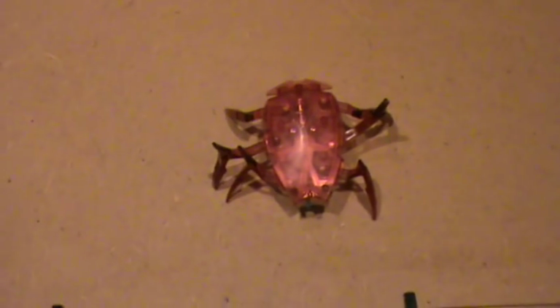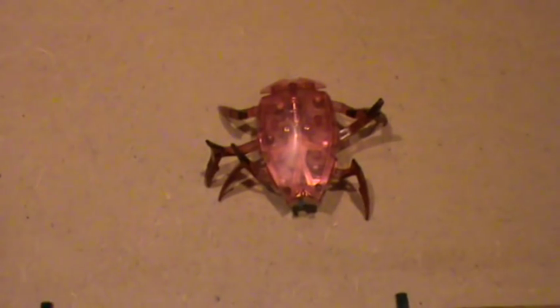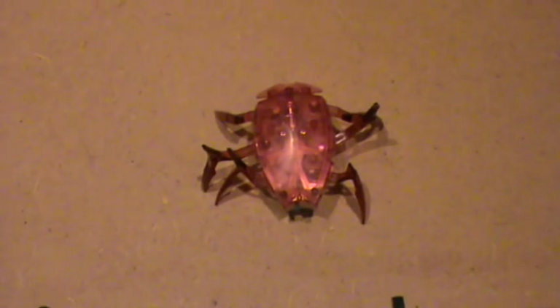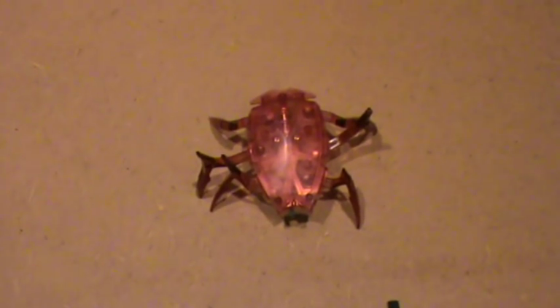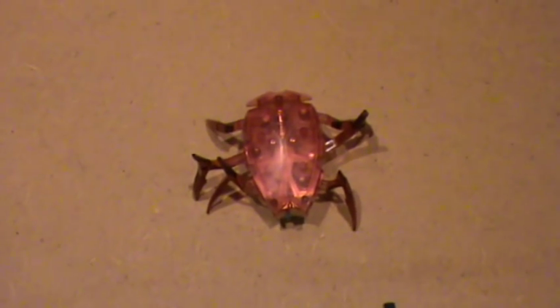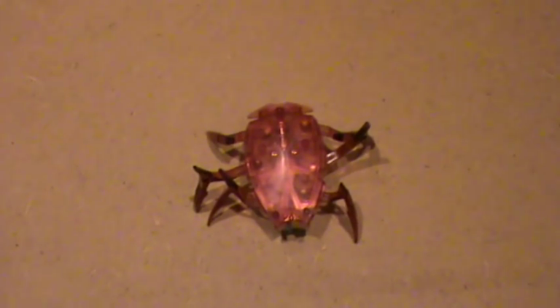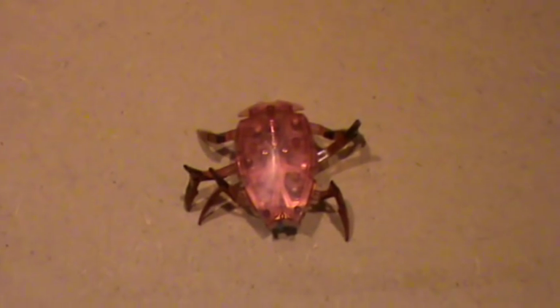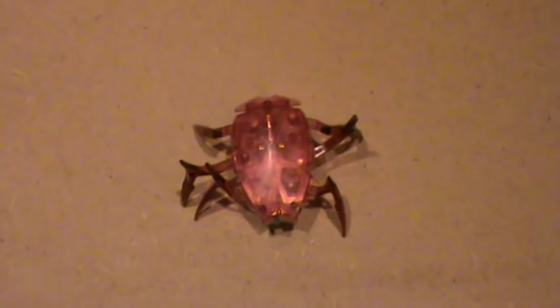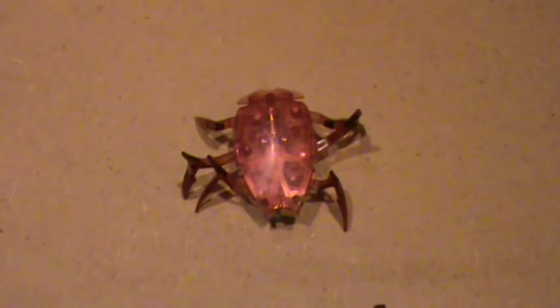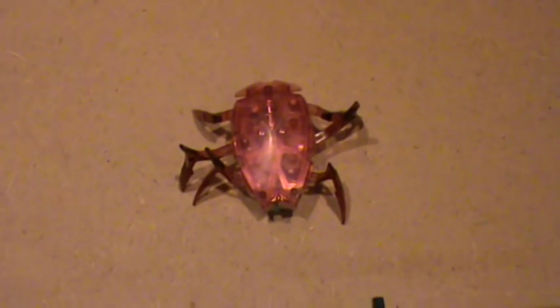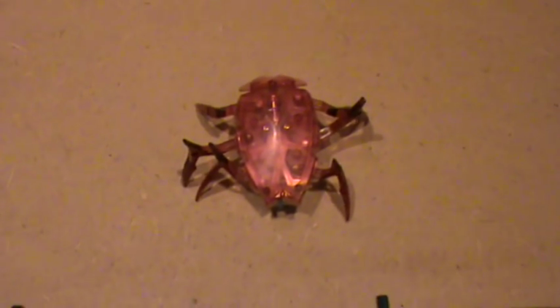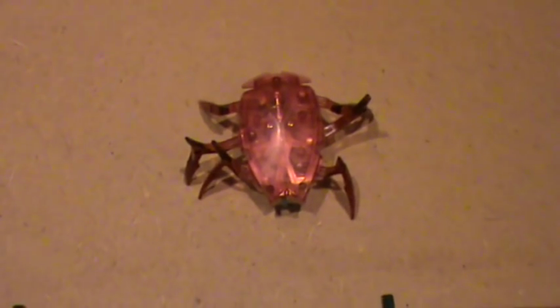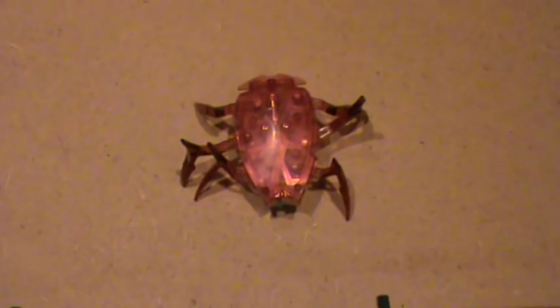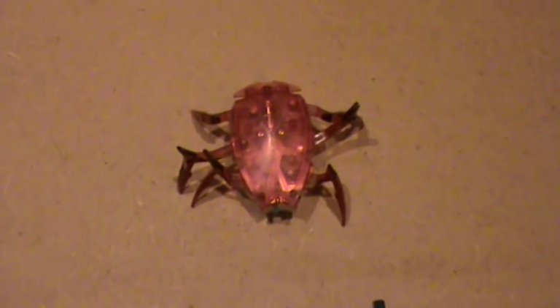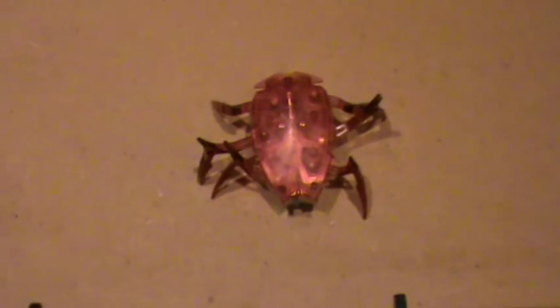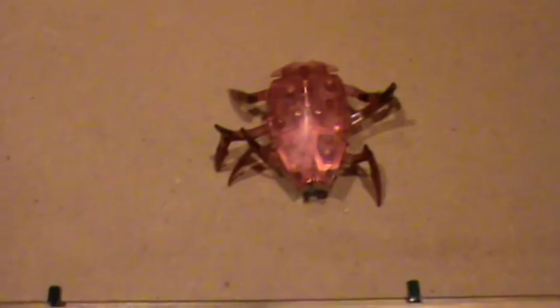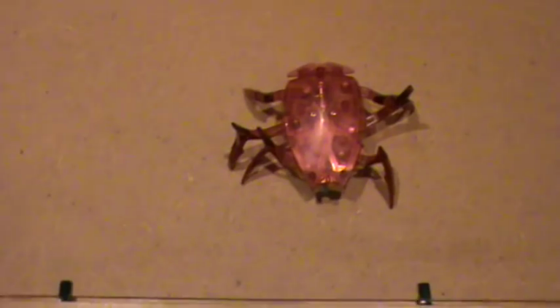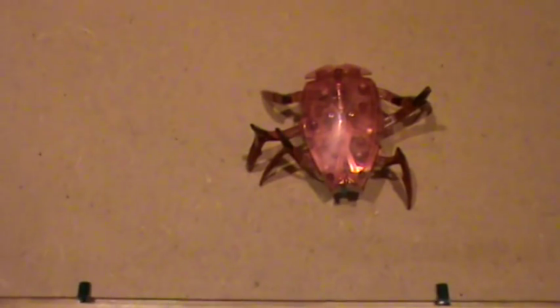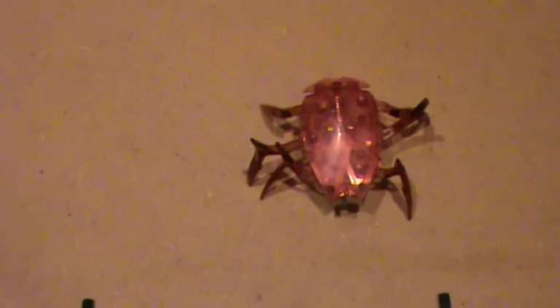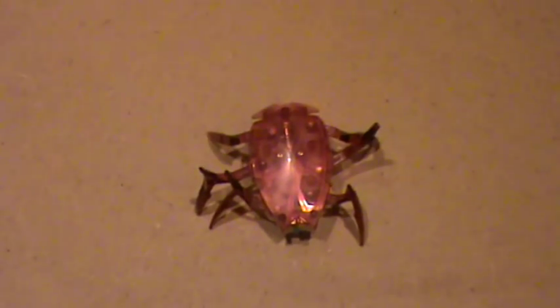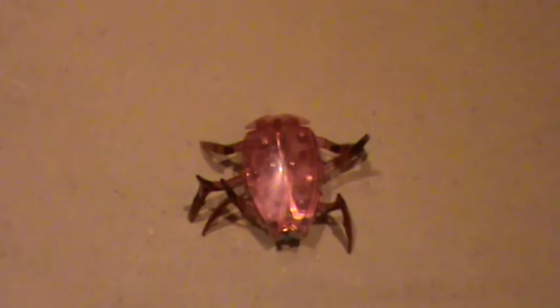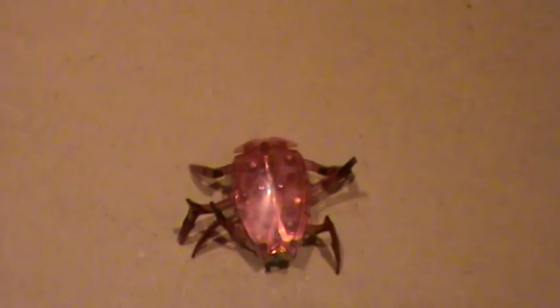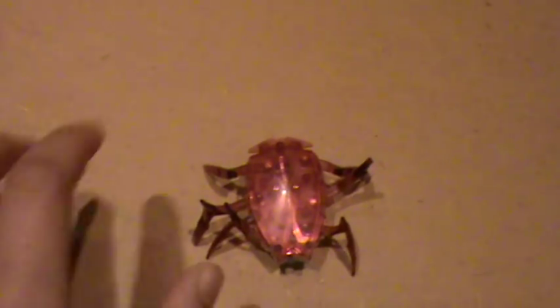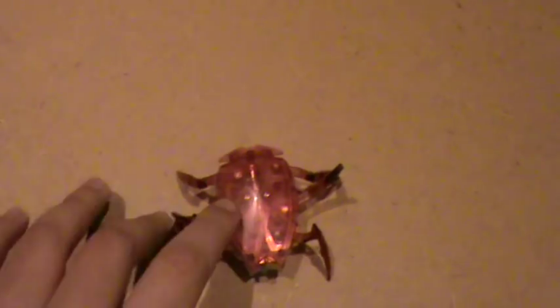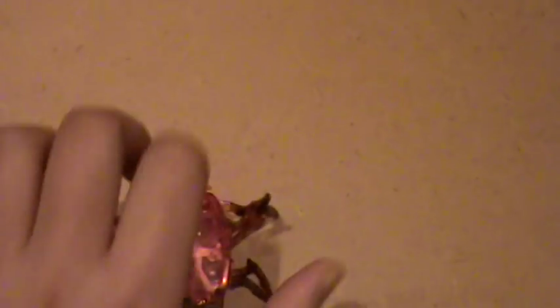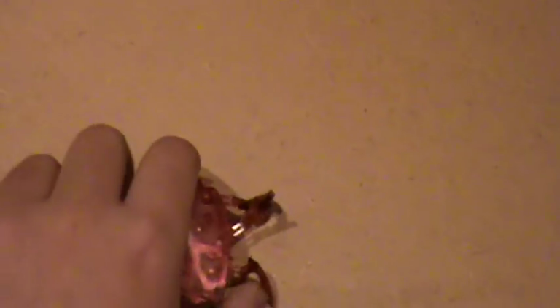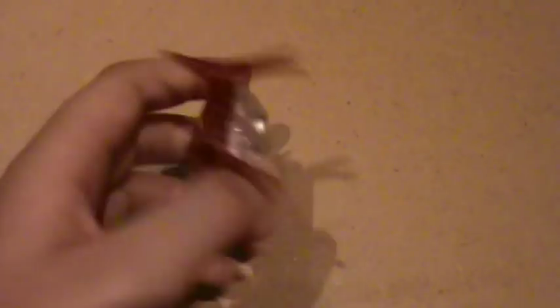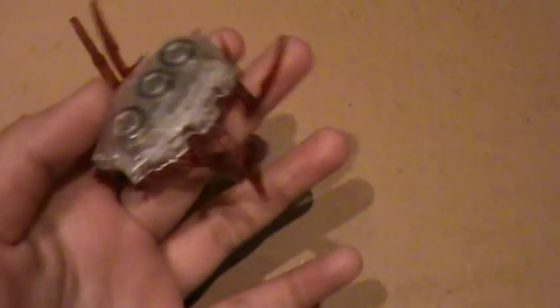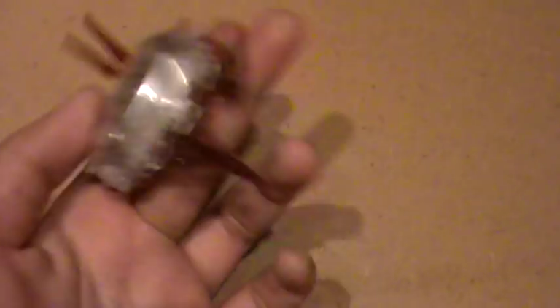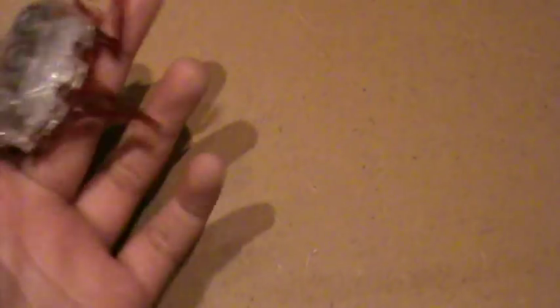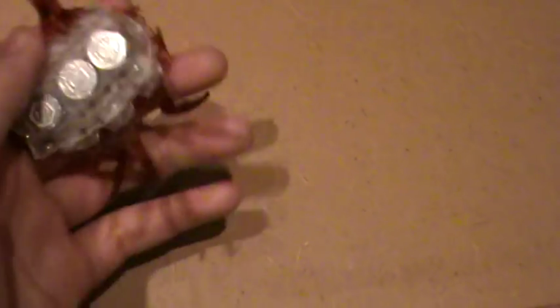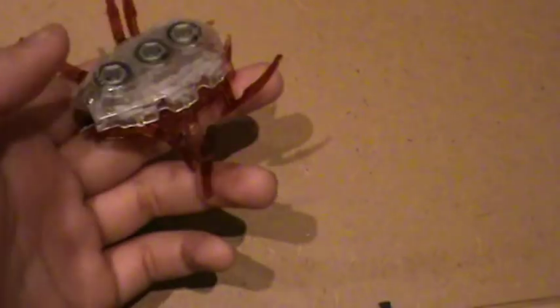Hello and welcome to my review of the Hex Bug Scarab. This thing is really fun to play with.